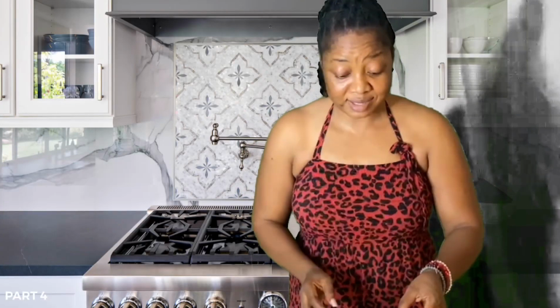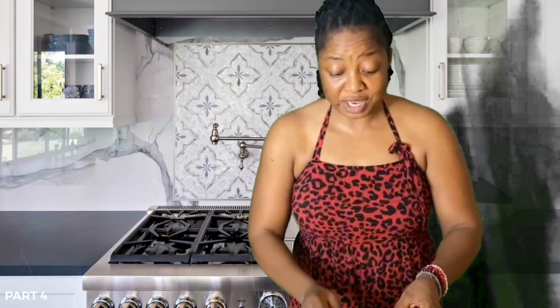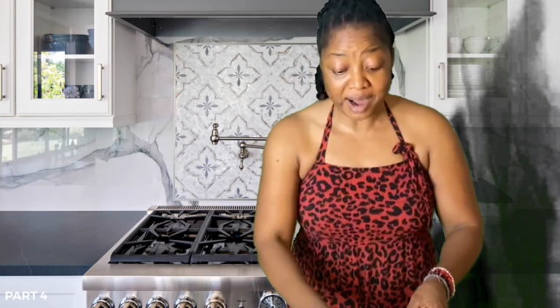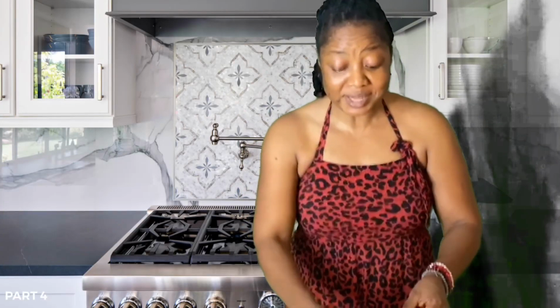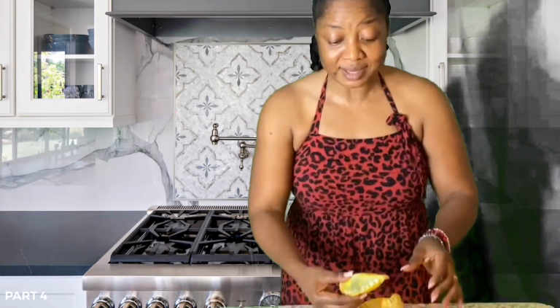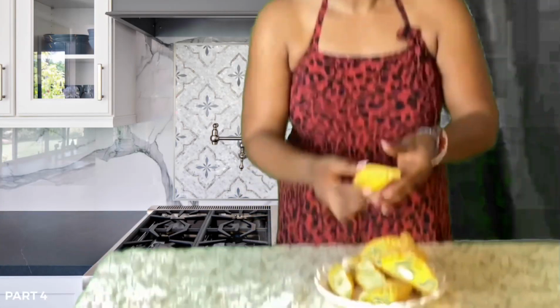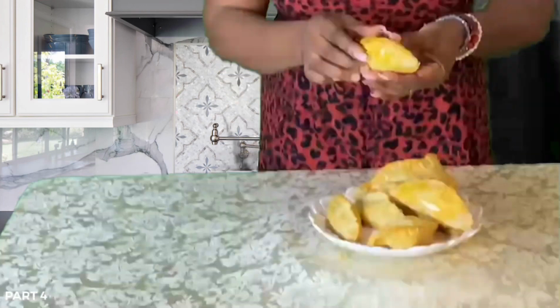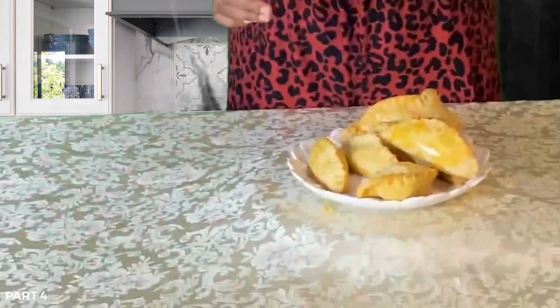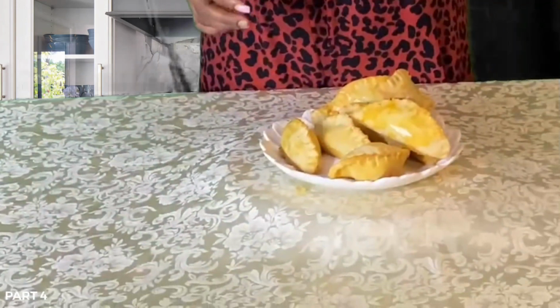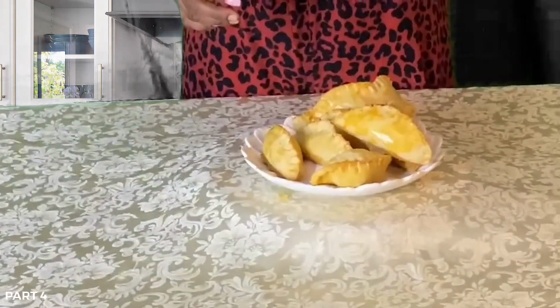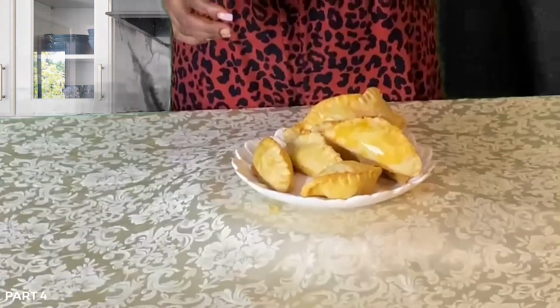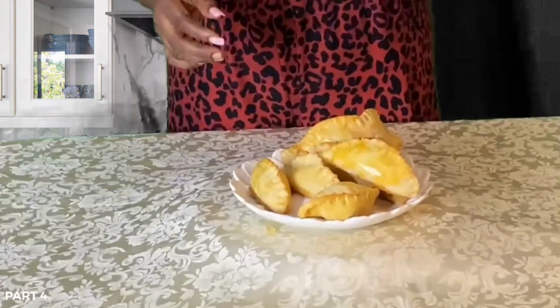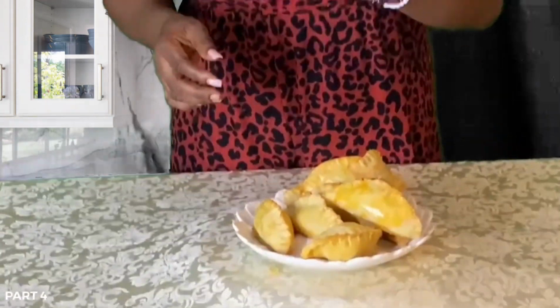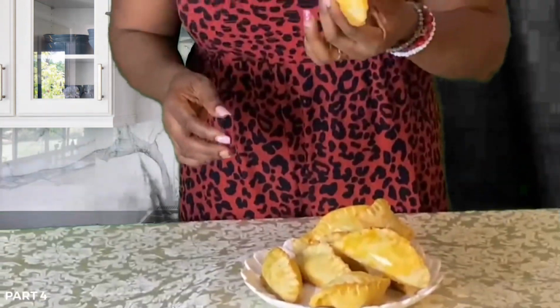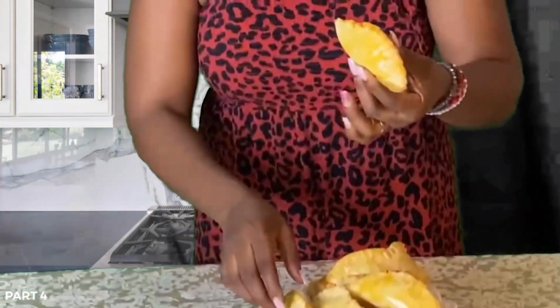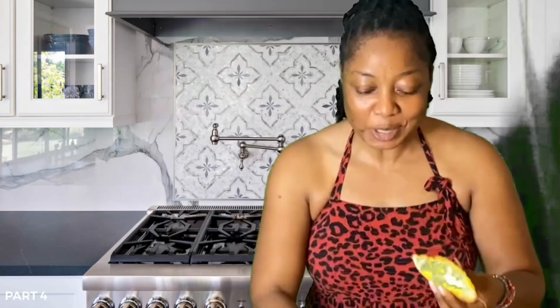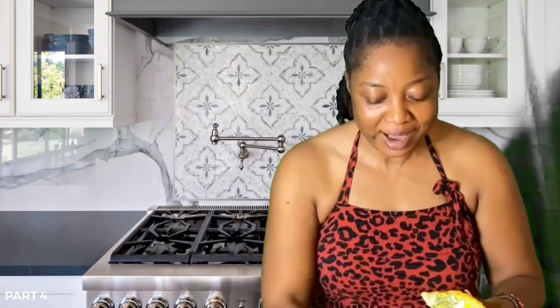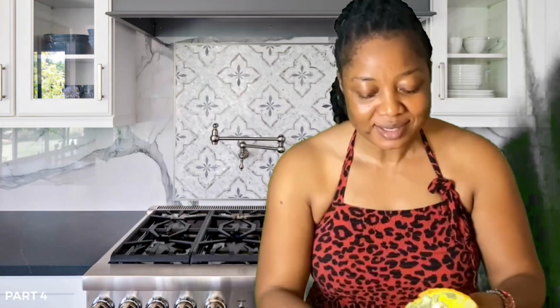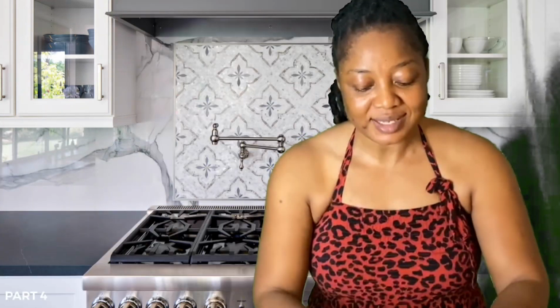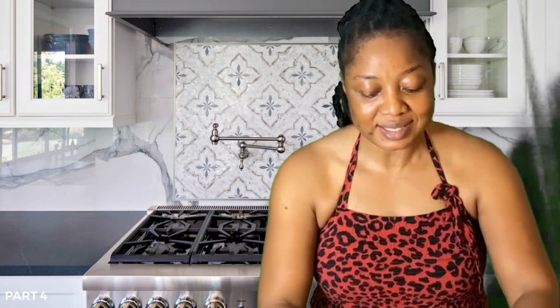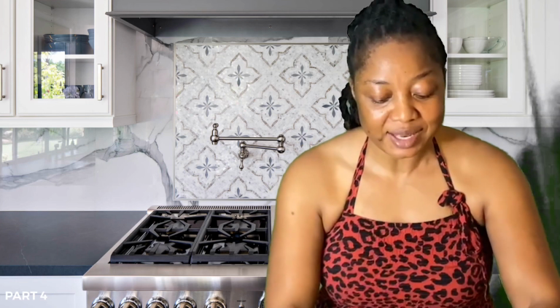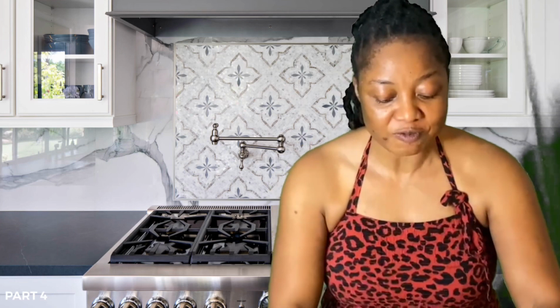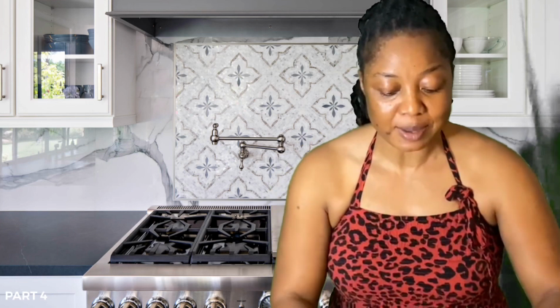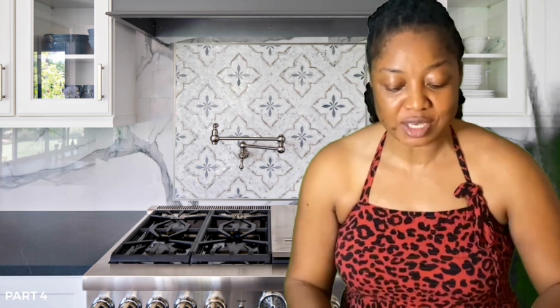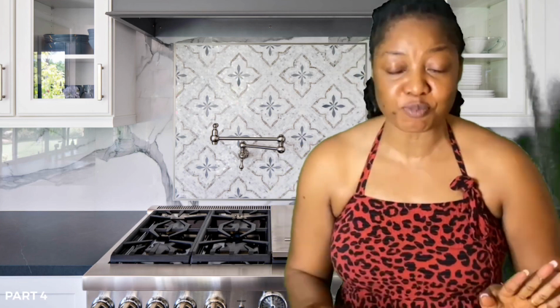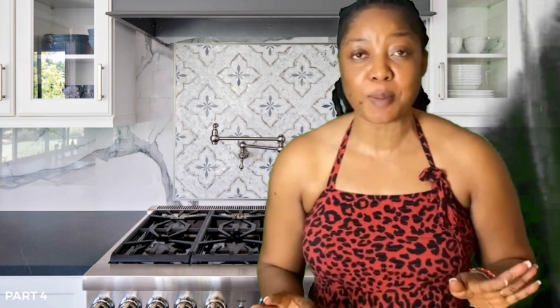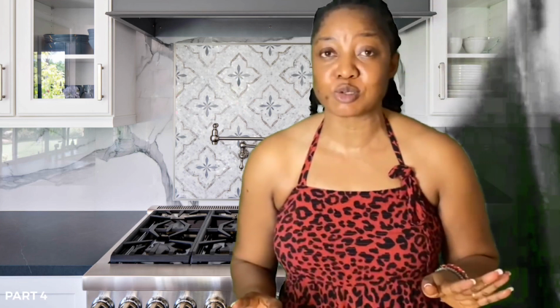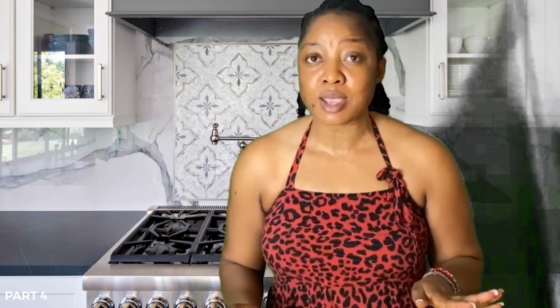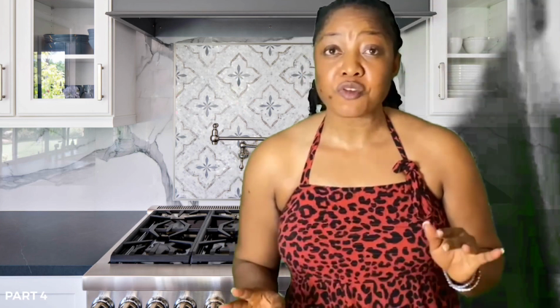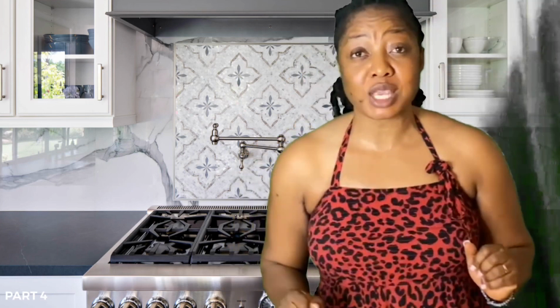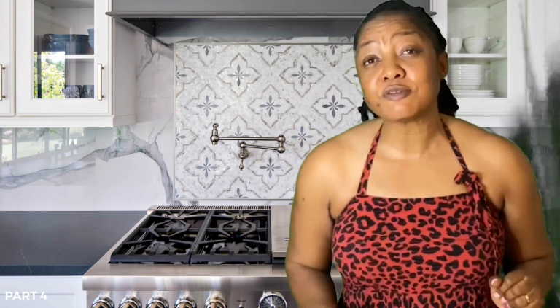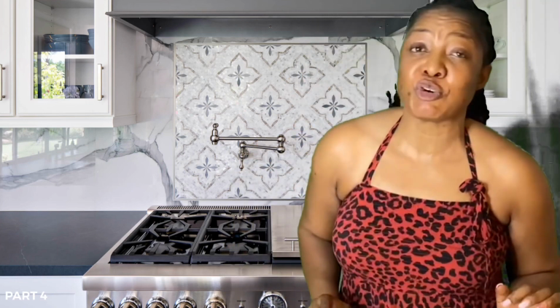So guys, this is the chicken pie ready — look at the shape! I told you, you can make the shape yours. This is the end of the chicken pie segment today.